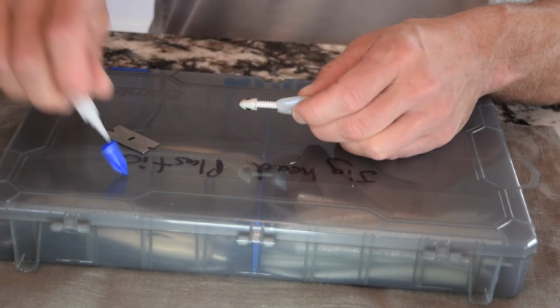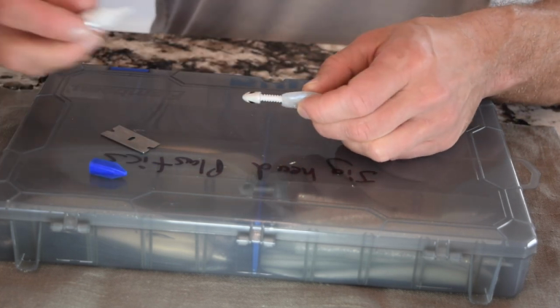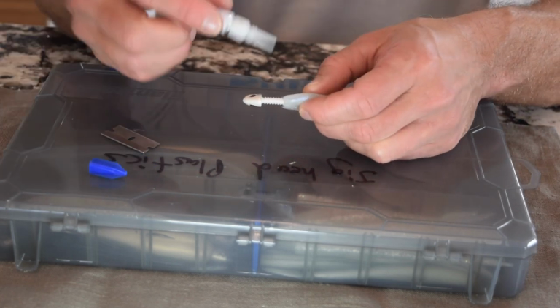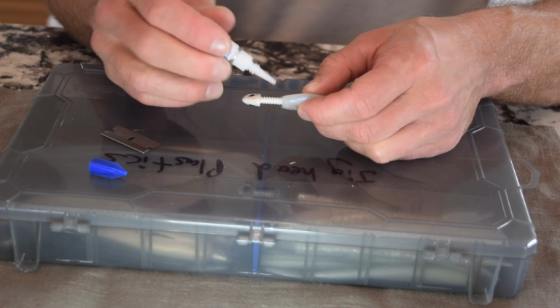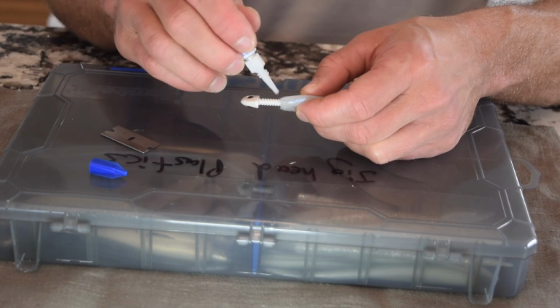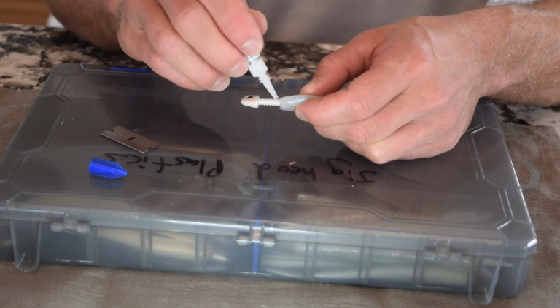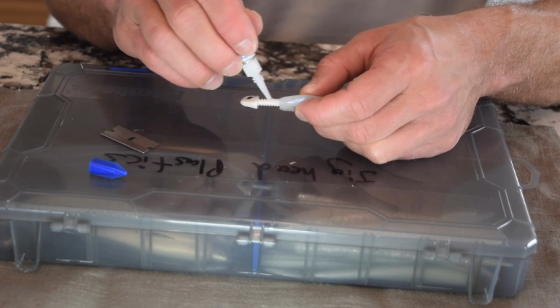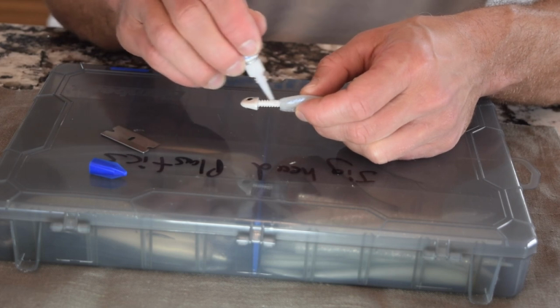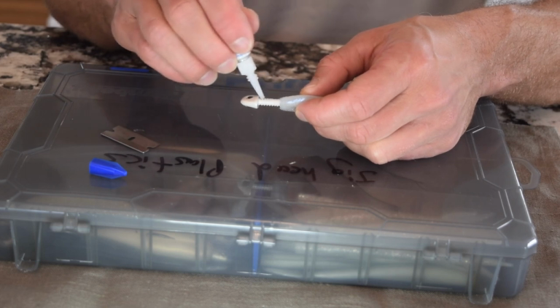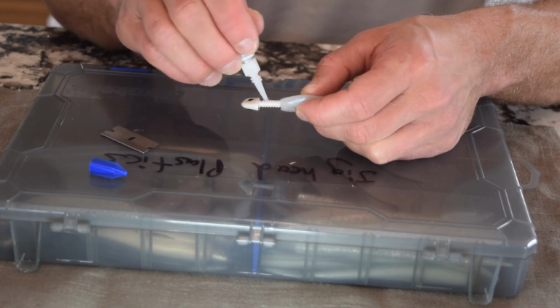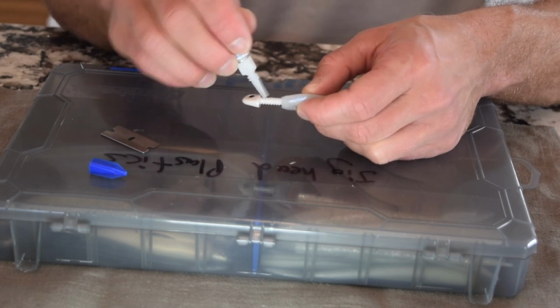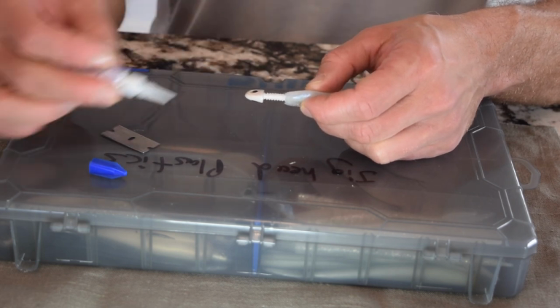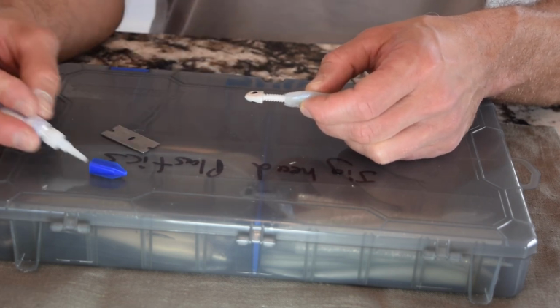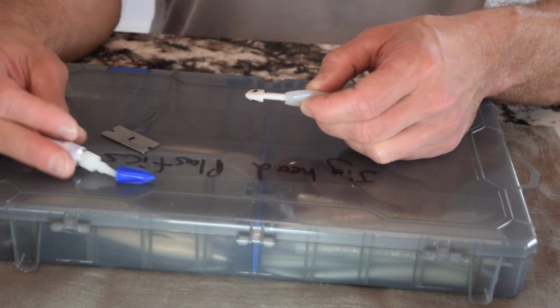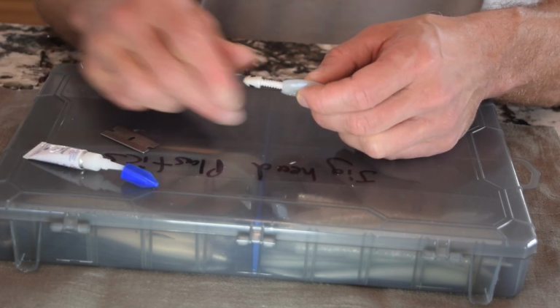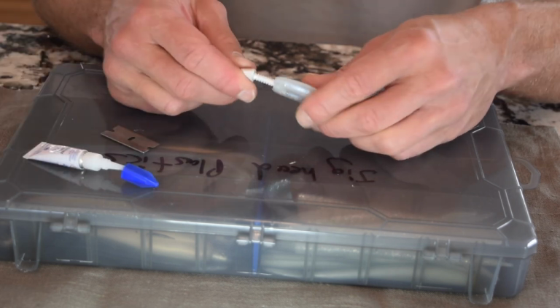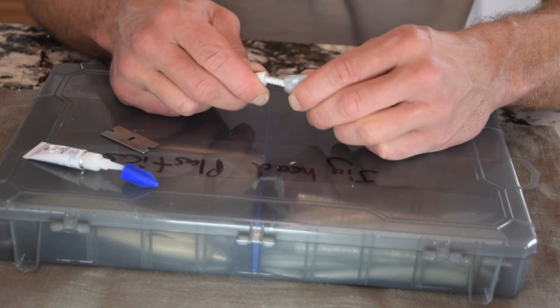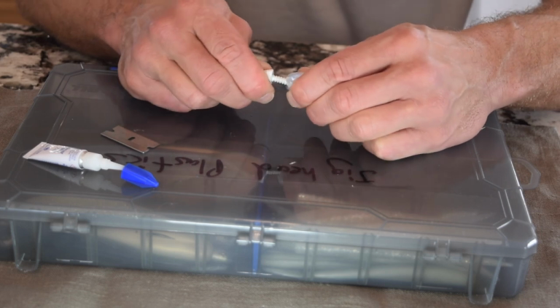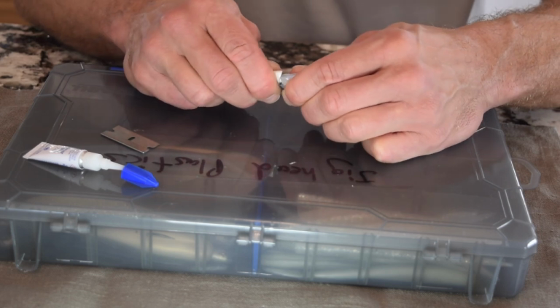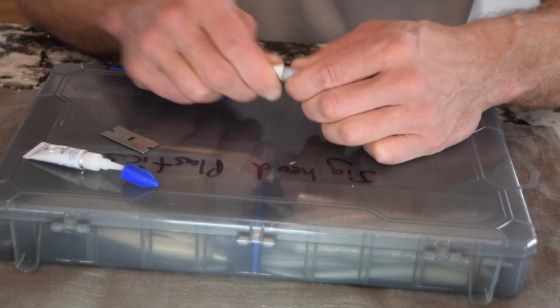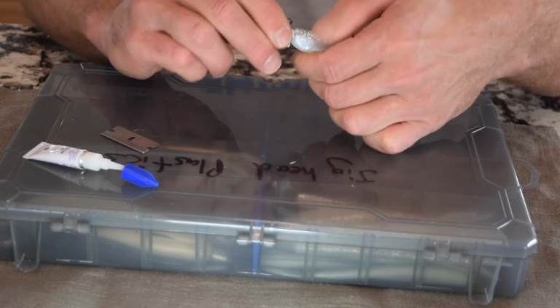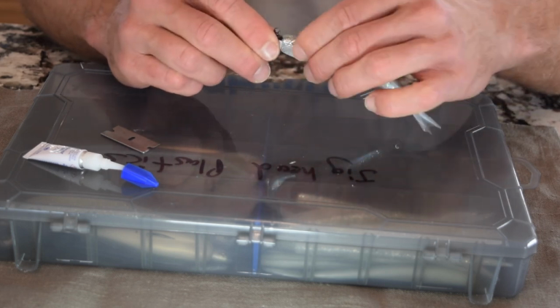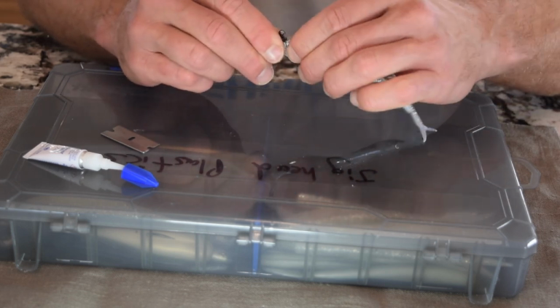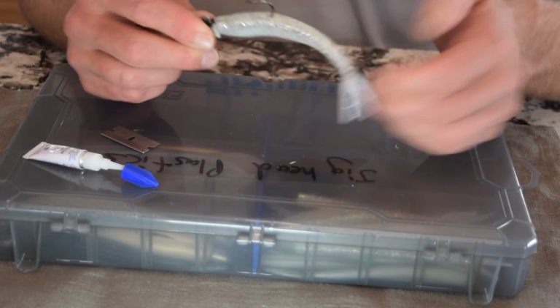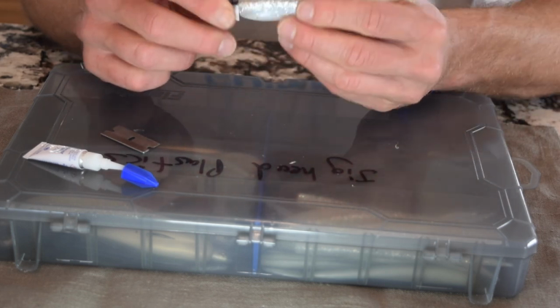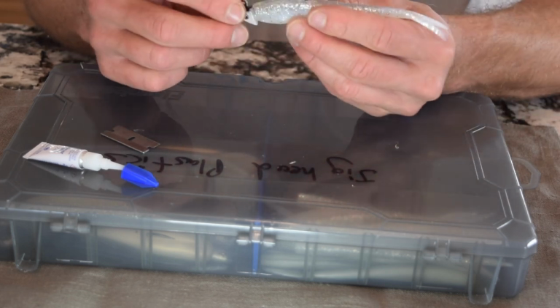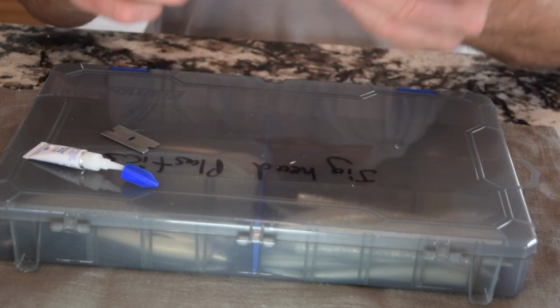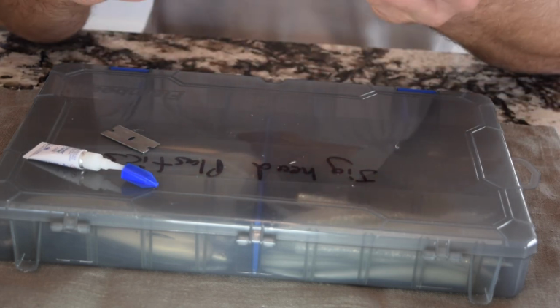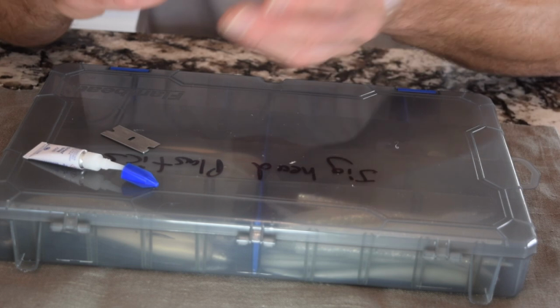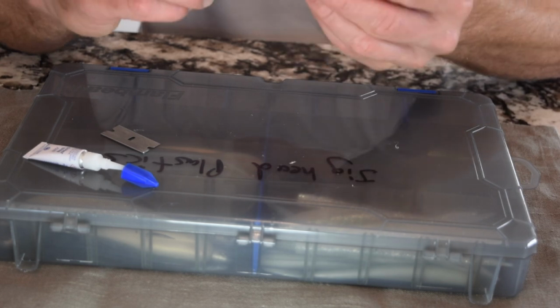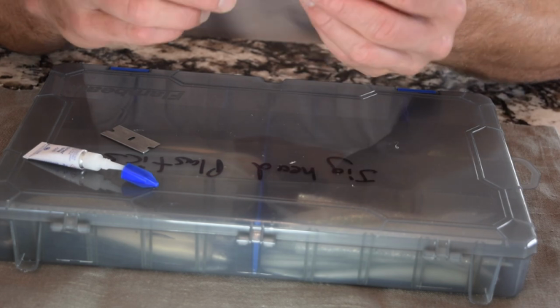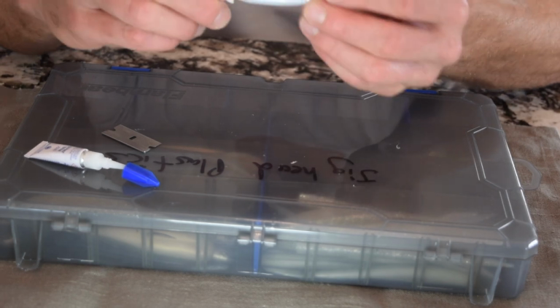We're going to put a little bit of crazy glue right on the collar of the jig head. That'll really help it hold and stay on the jig. Slide it up, and now you have a perfectly set jig head.